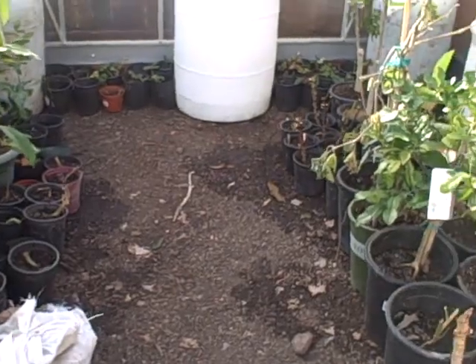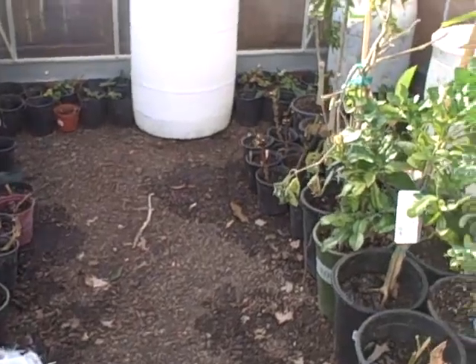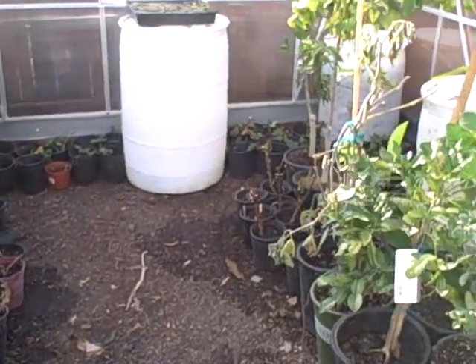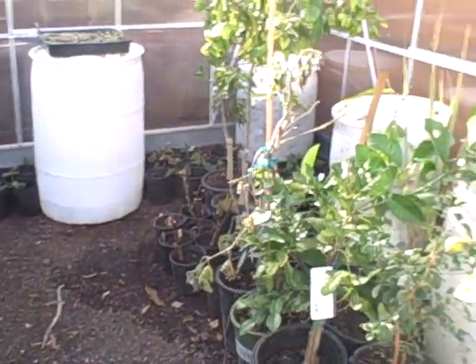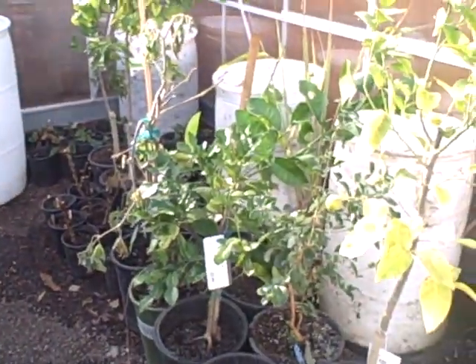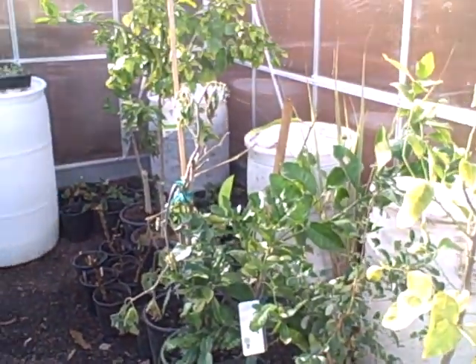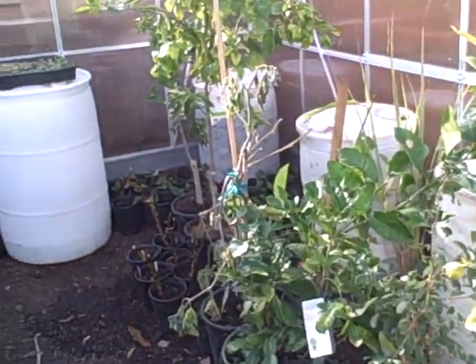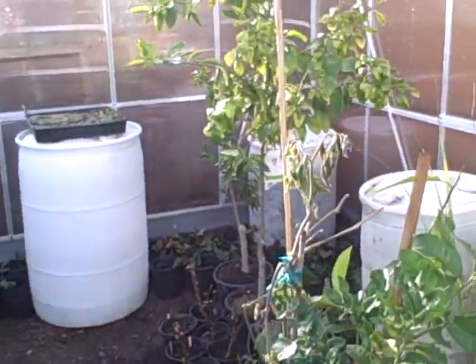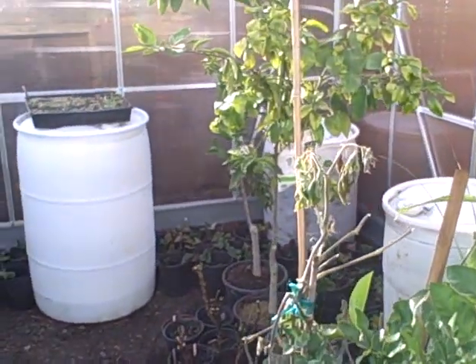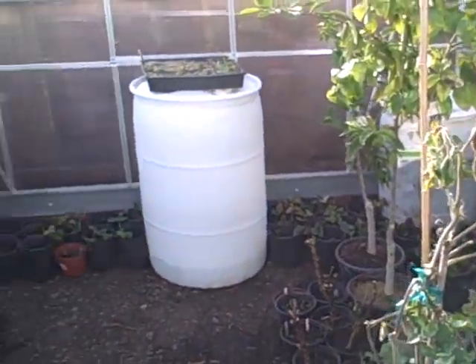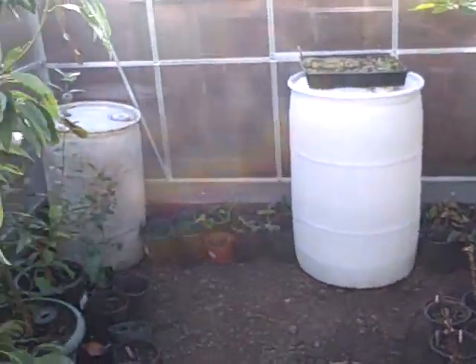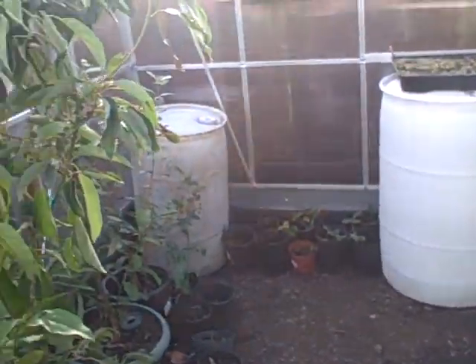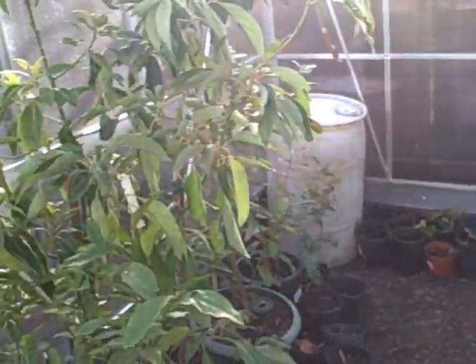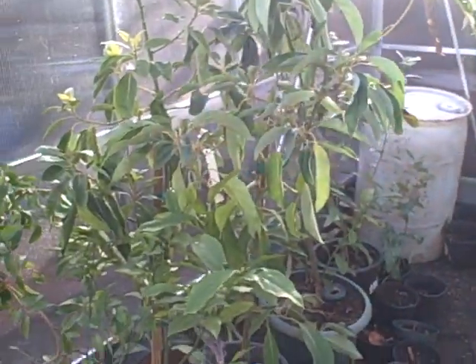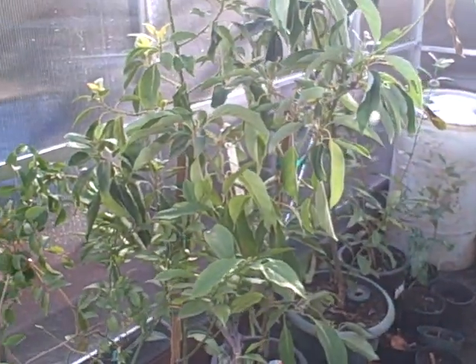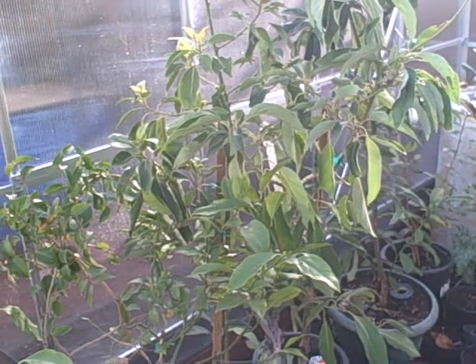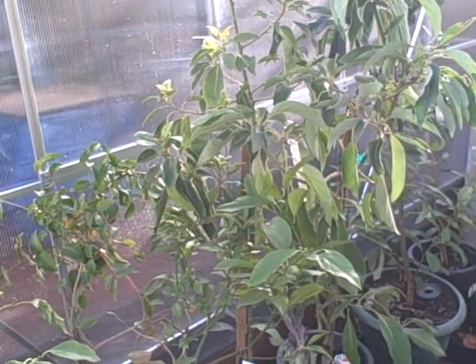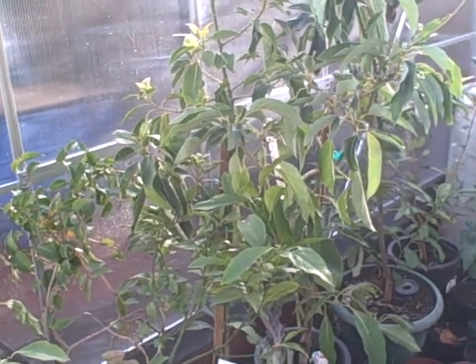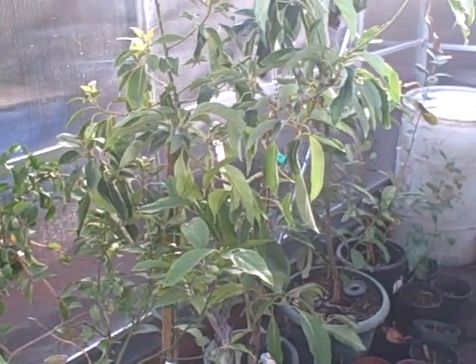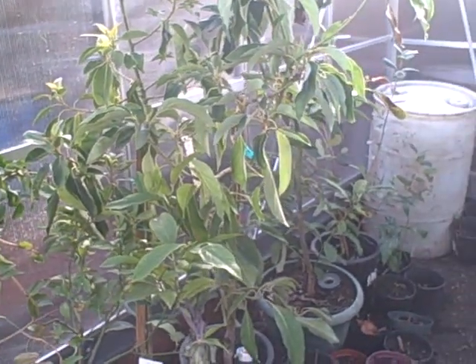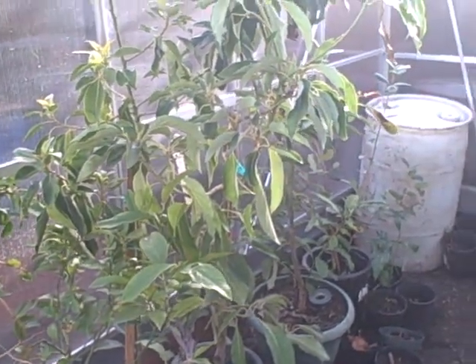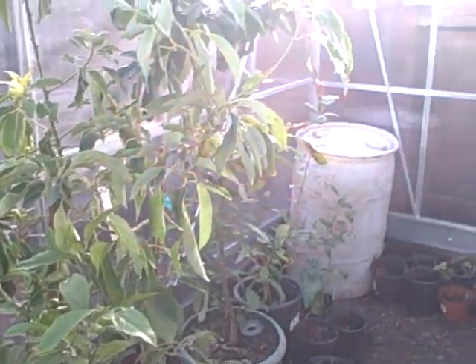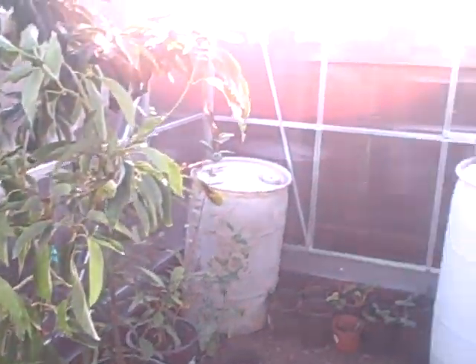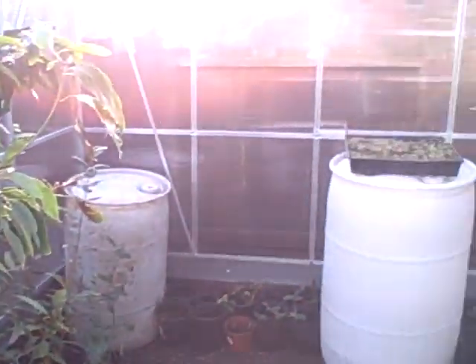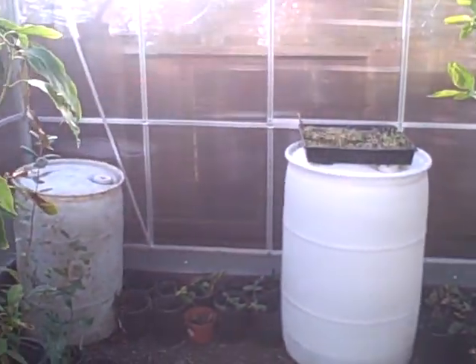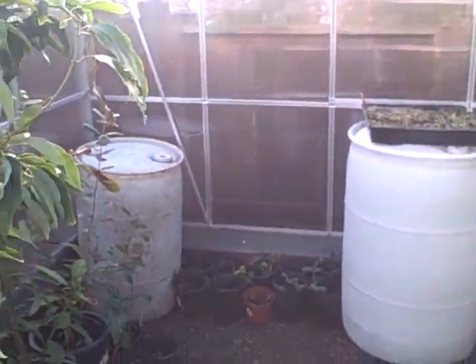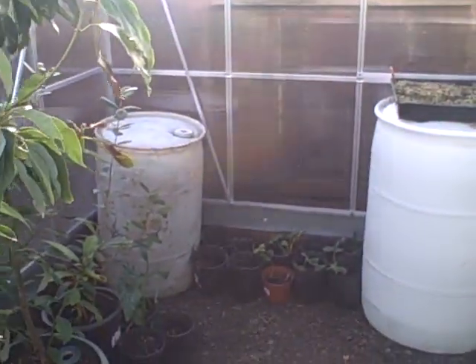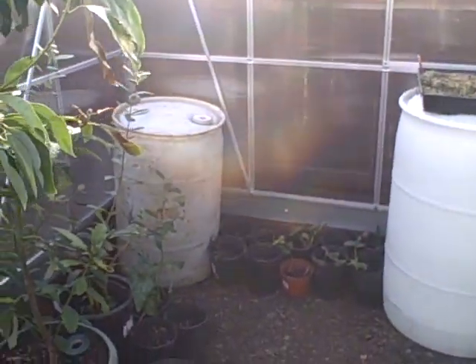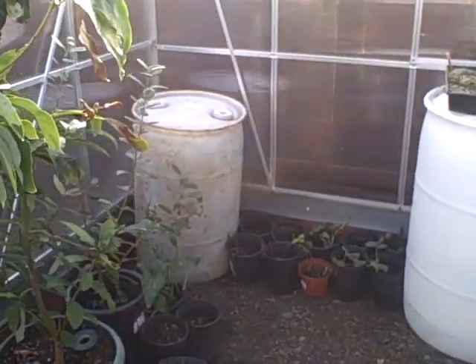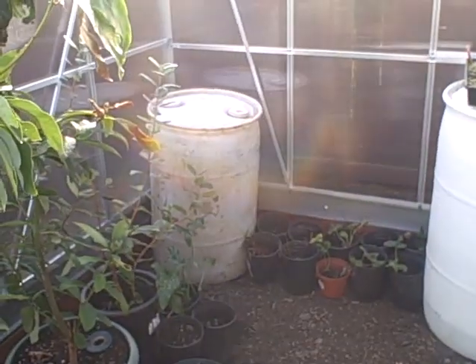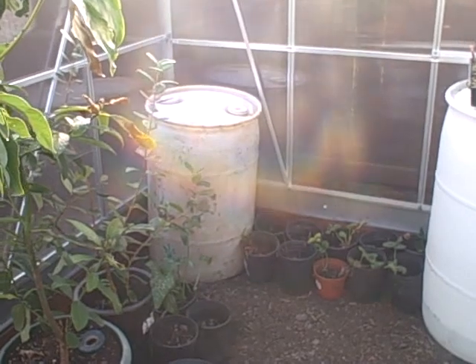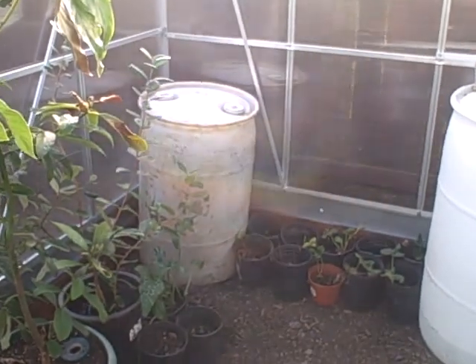So let's see inside the greenhouse. We have a lot of my trees, mainly a lot of my citrus trees. It's nice and warm in here today.